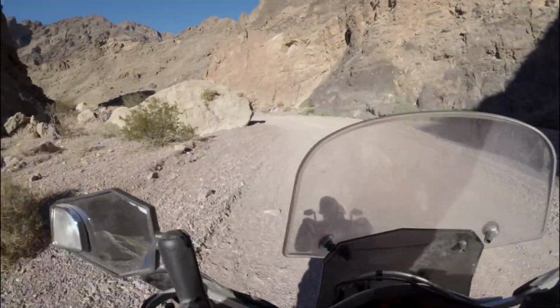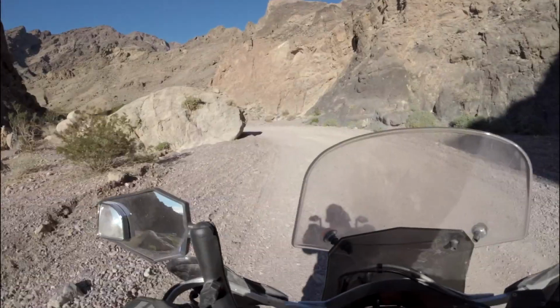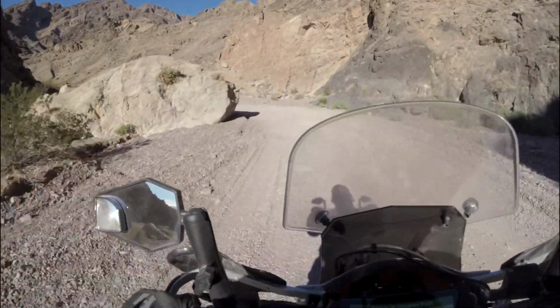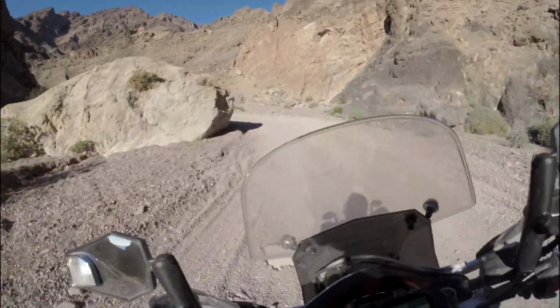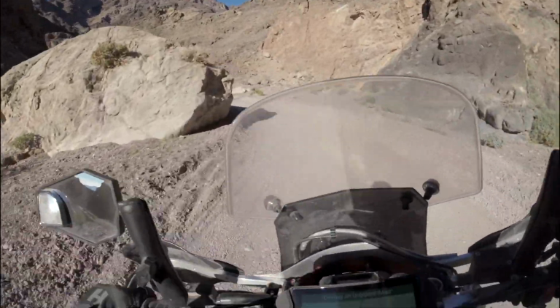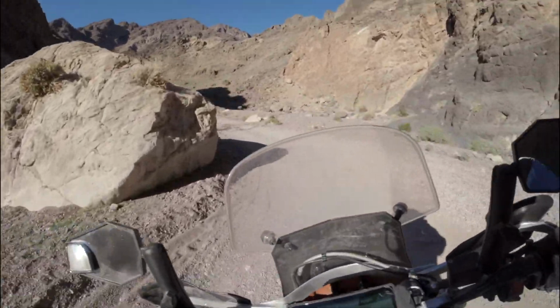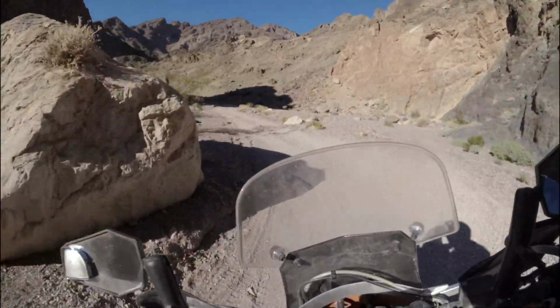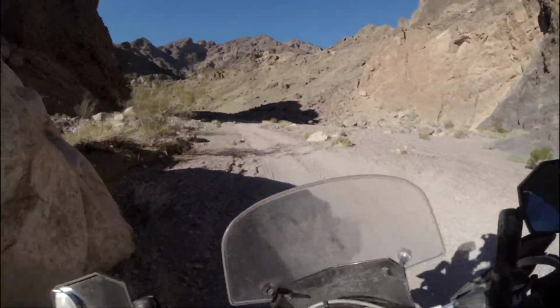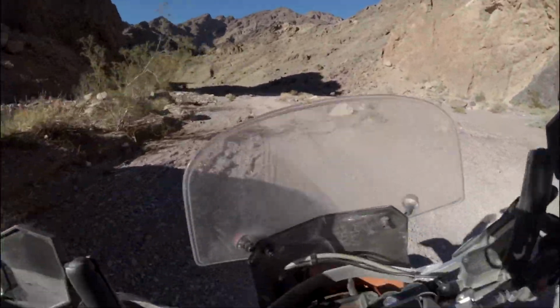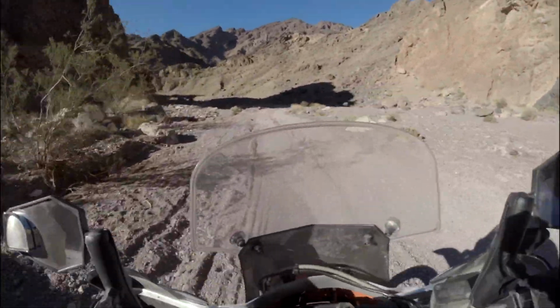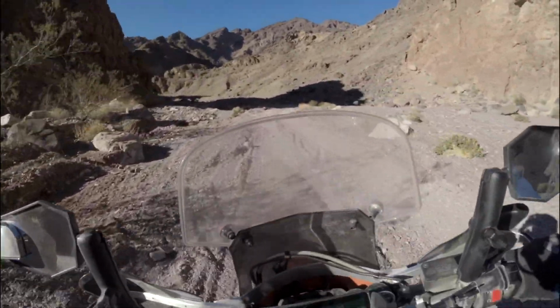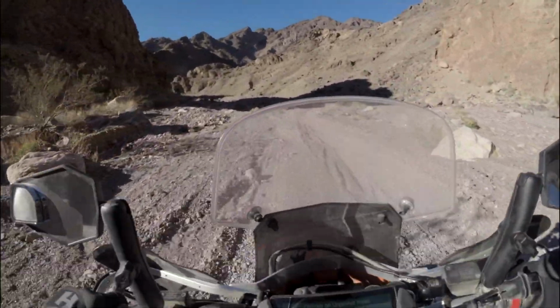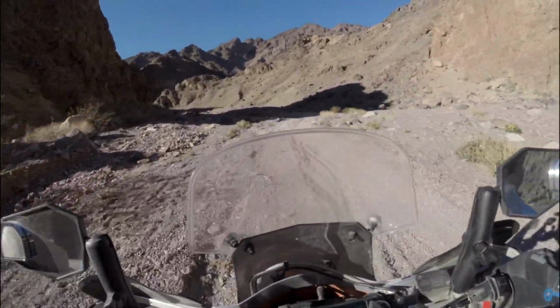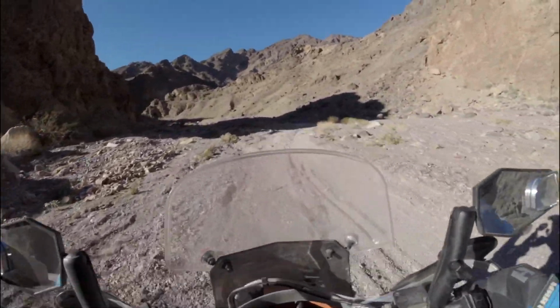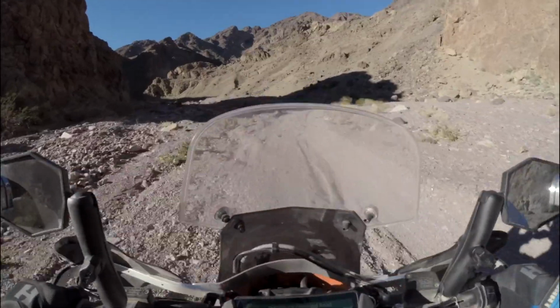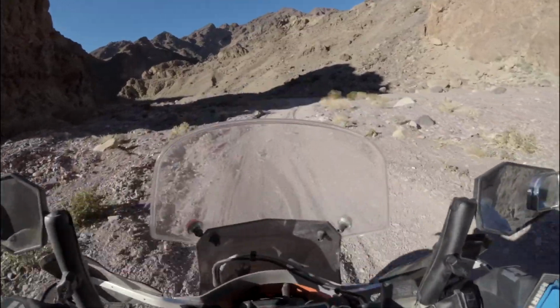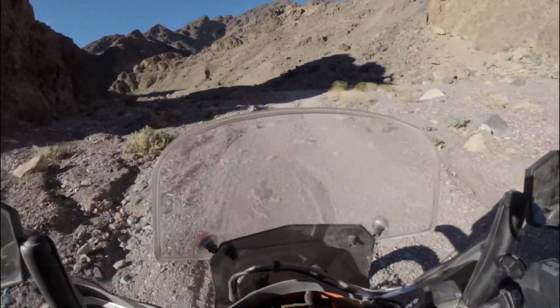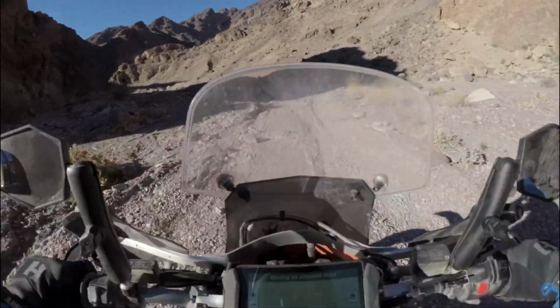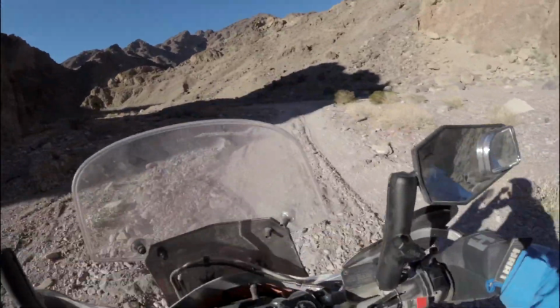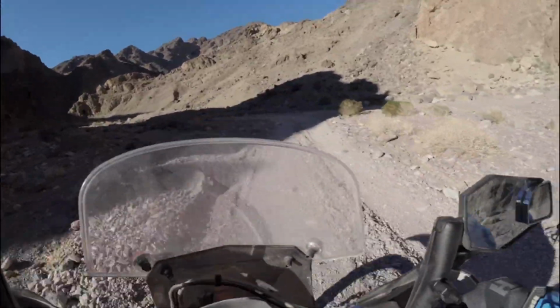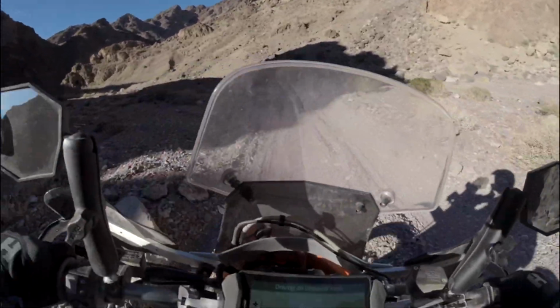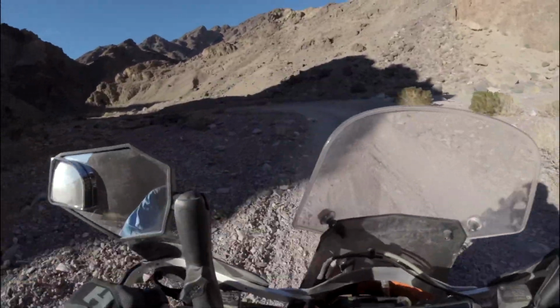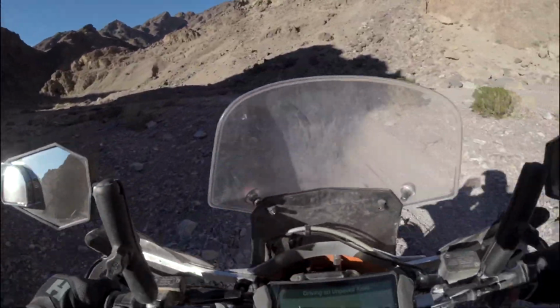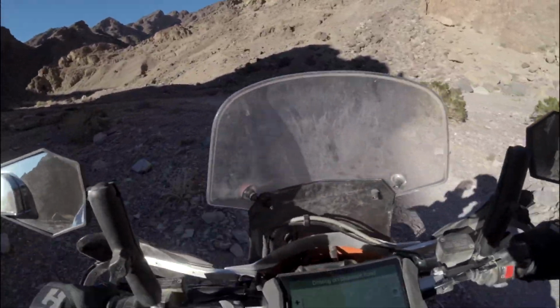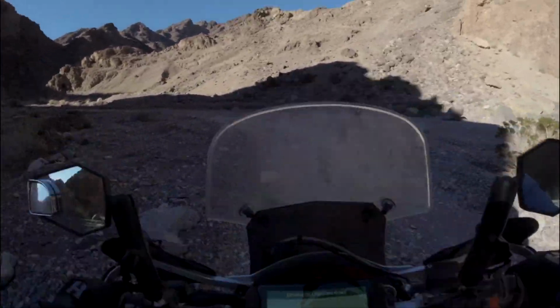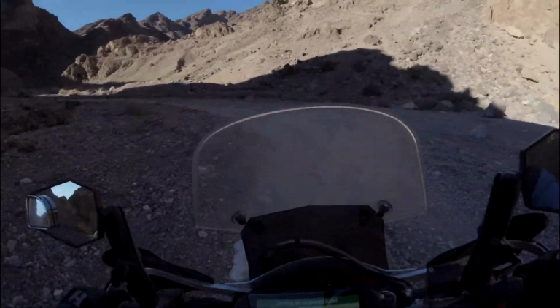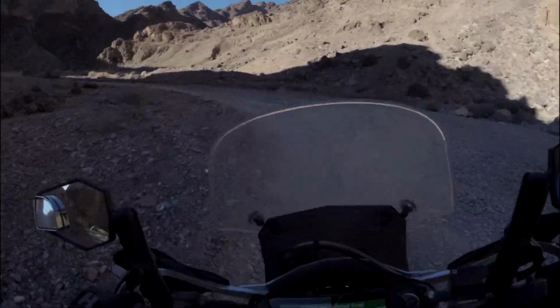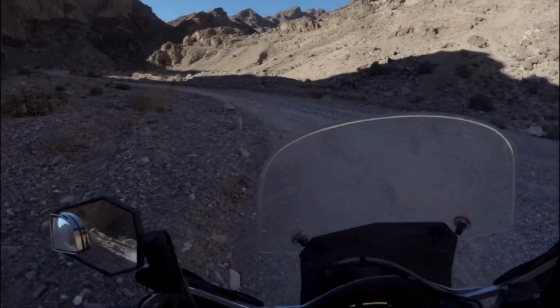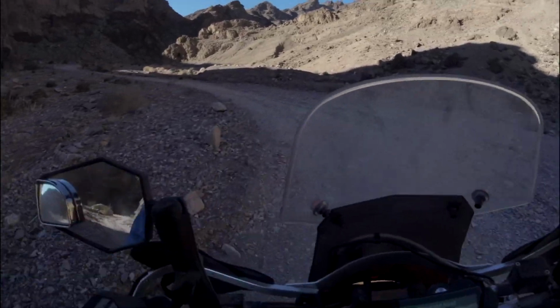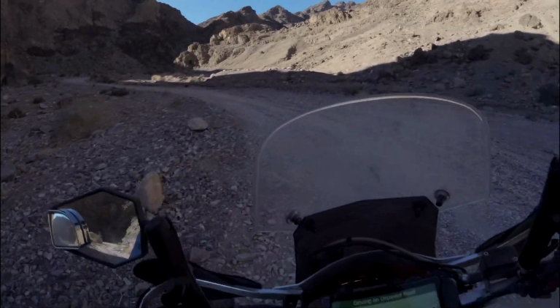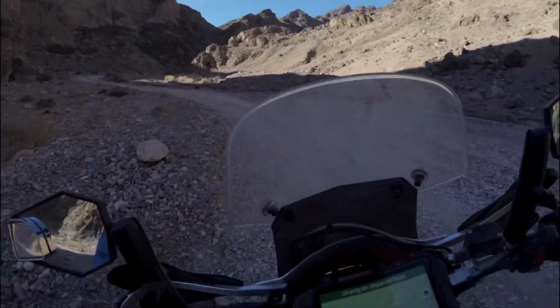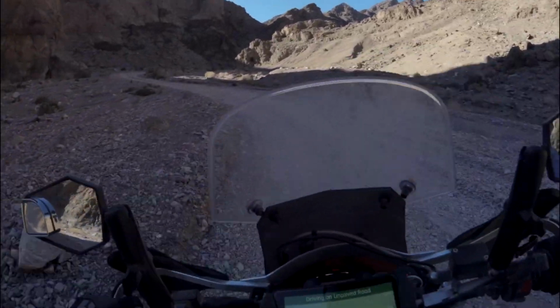Close to the end of the day while riding Echo Canyon, the Husky started acting up again. We decided it was not wise to head on, as it becomes more and more remote the farther north you go.